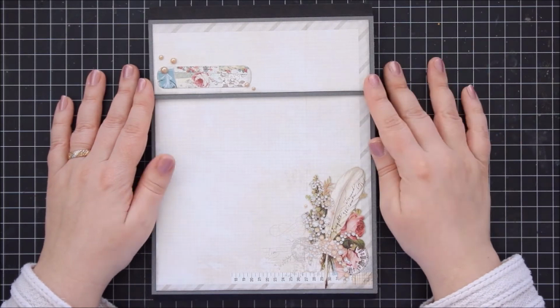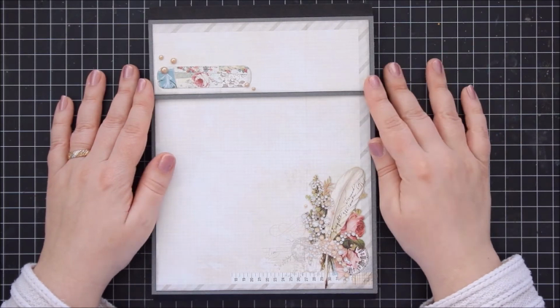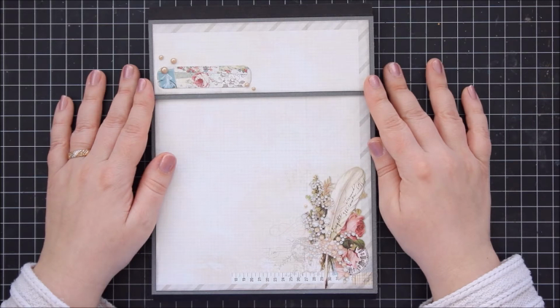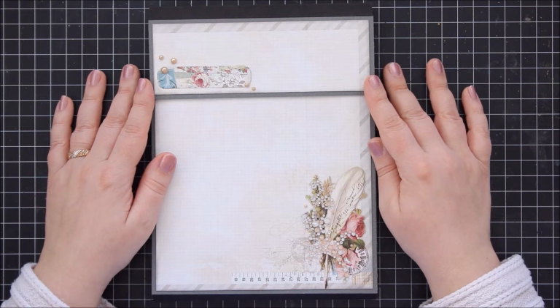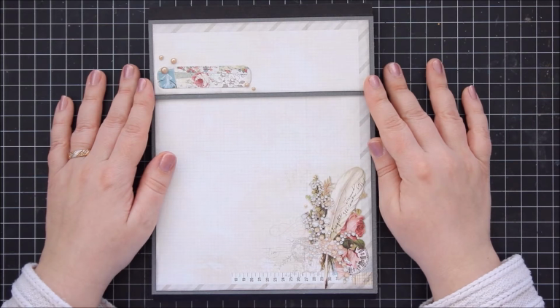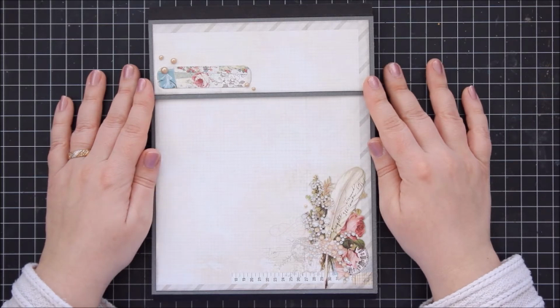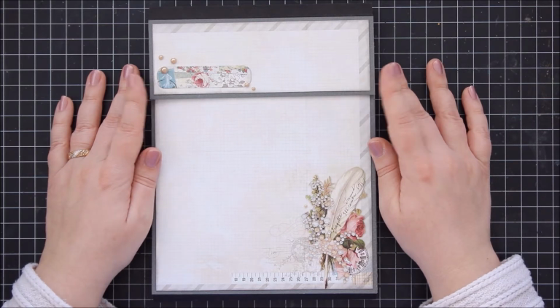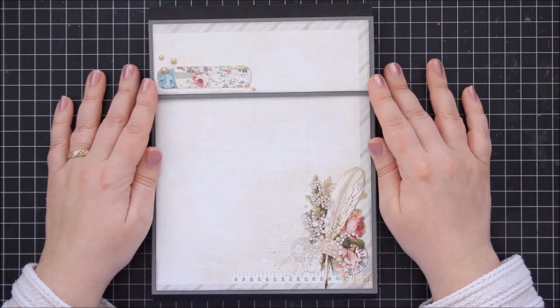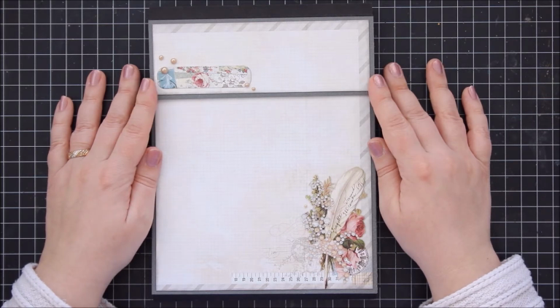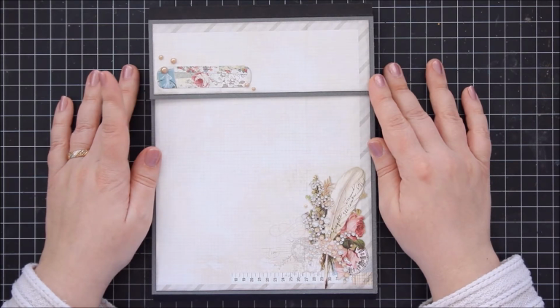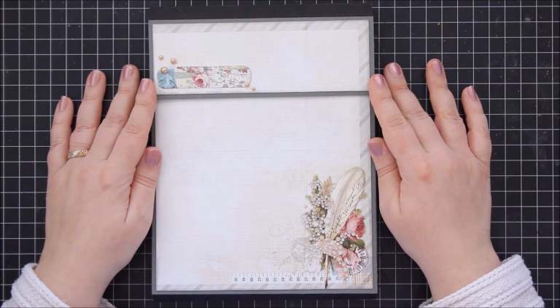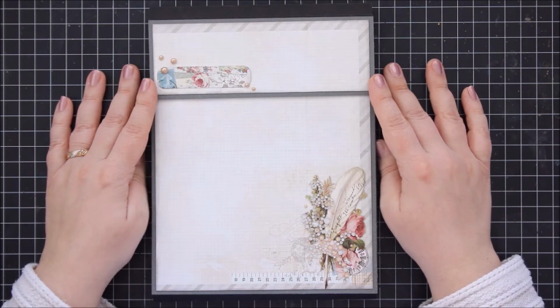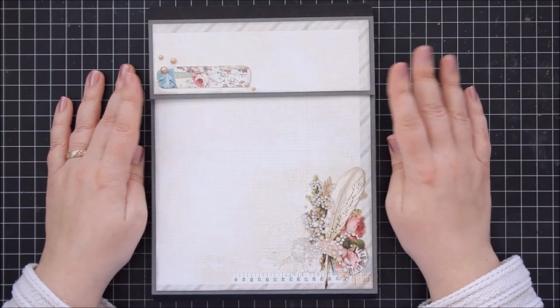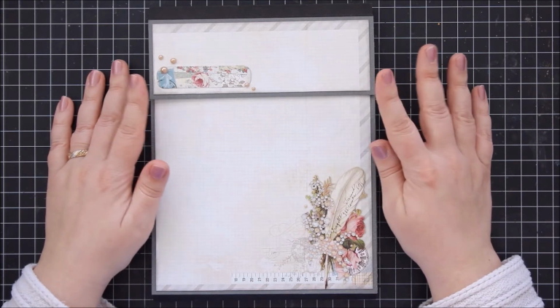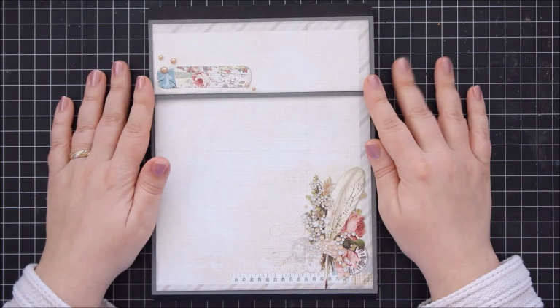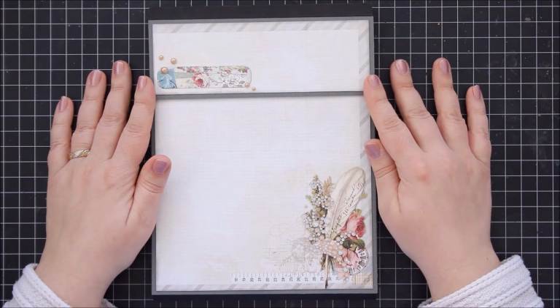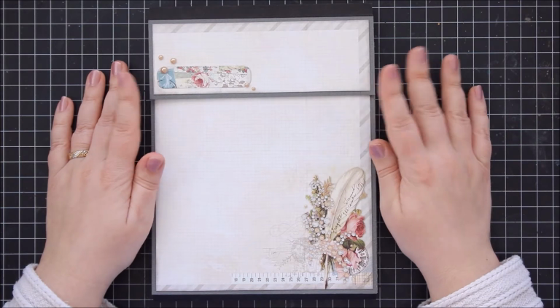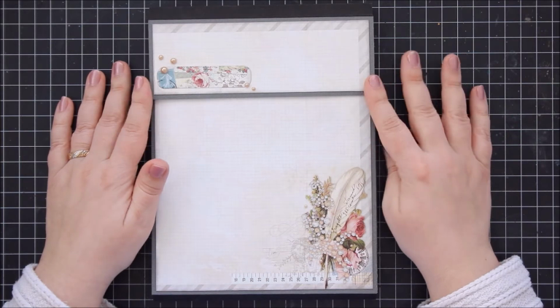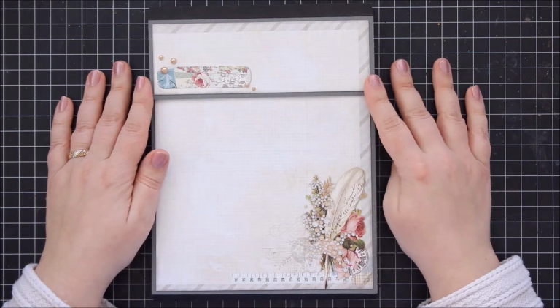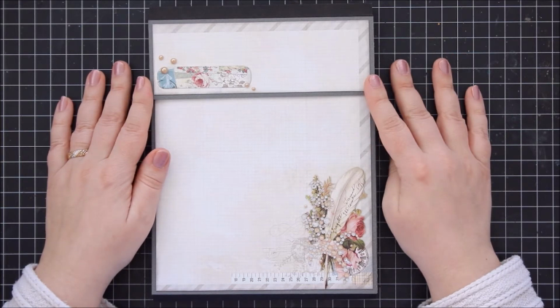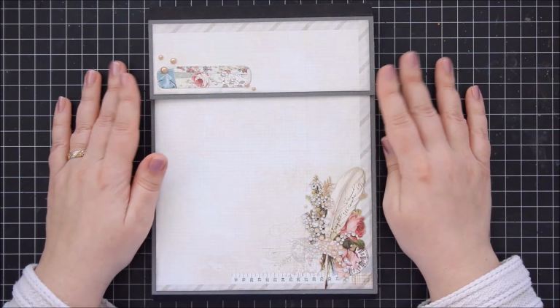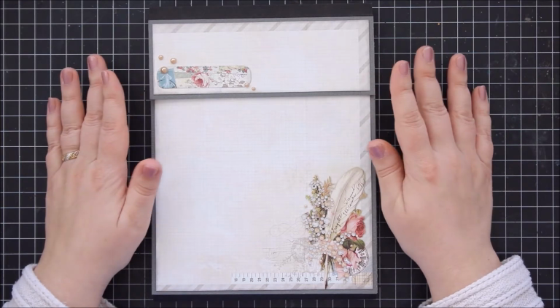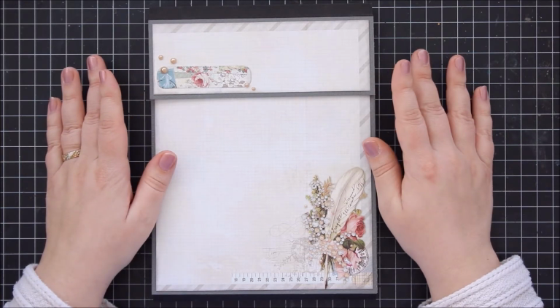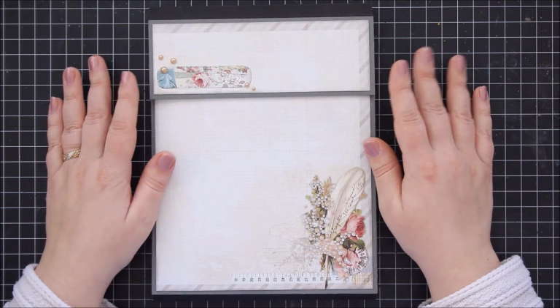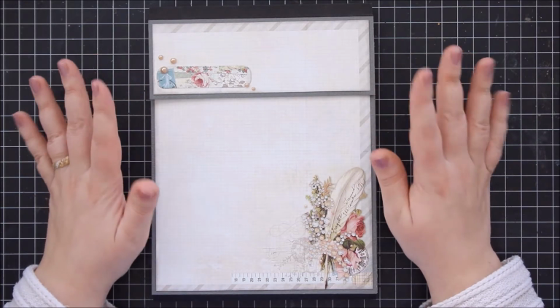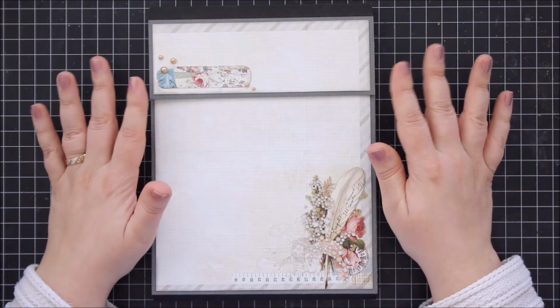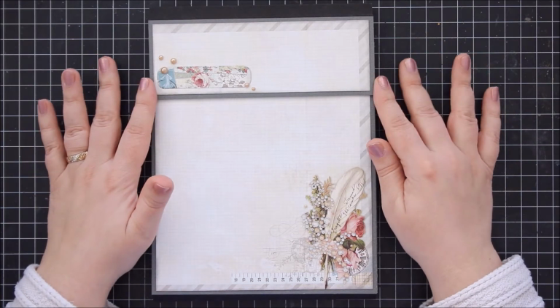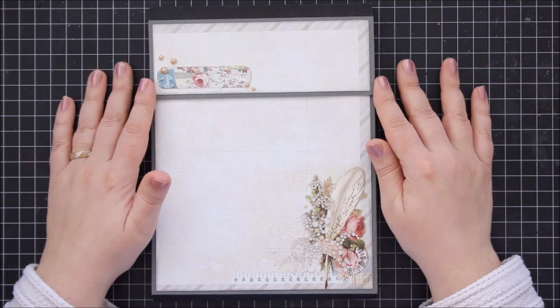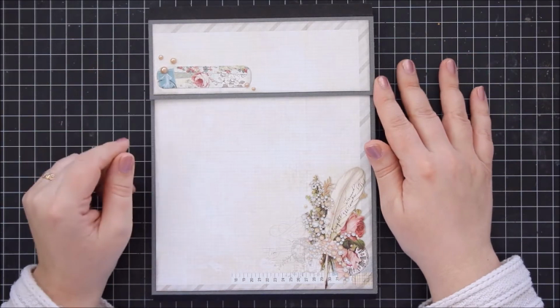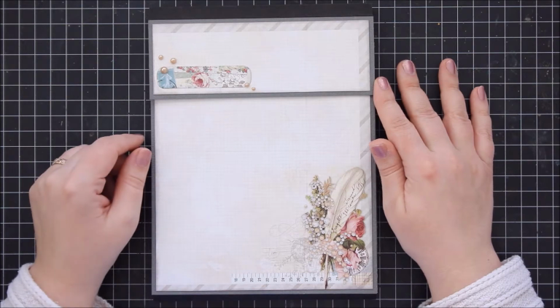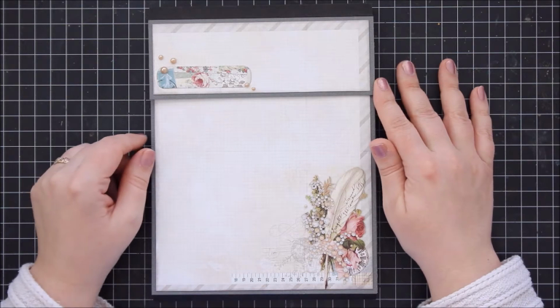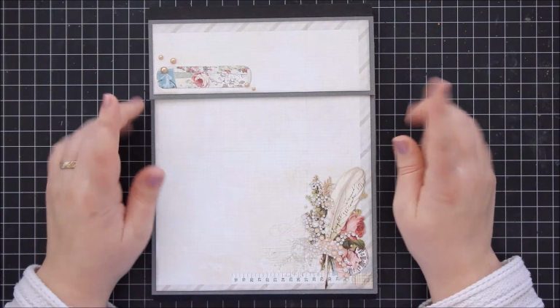I used an older Prima collection called Delight. I actually really, really like this collection but I have so much of it that I really want to use it up so I can have an excuse to use the new stuff.